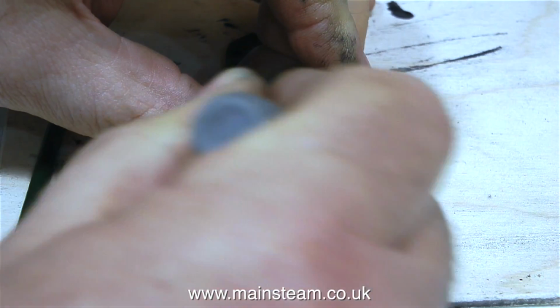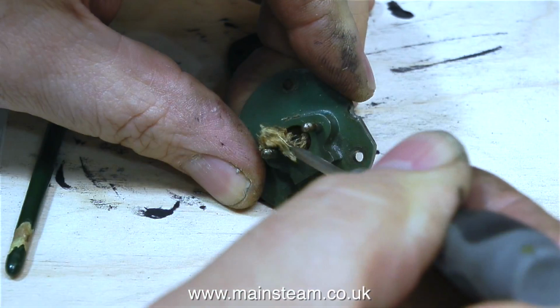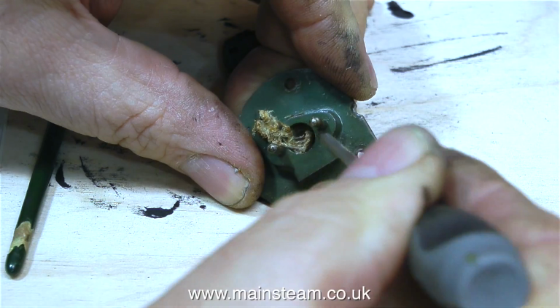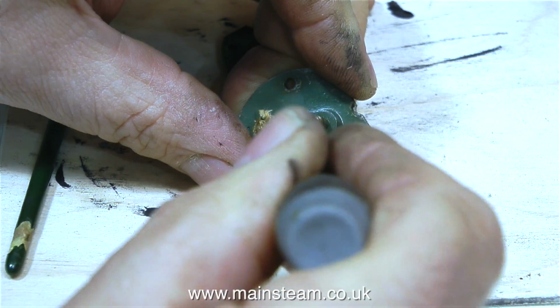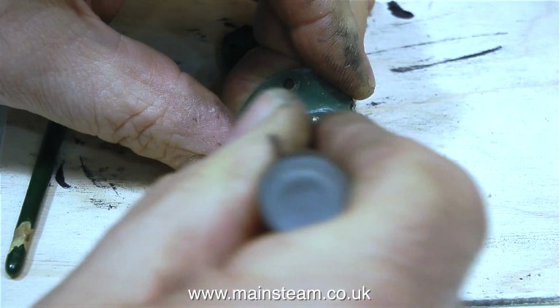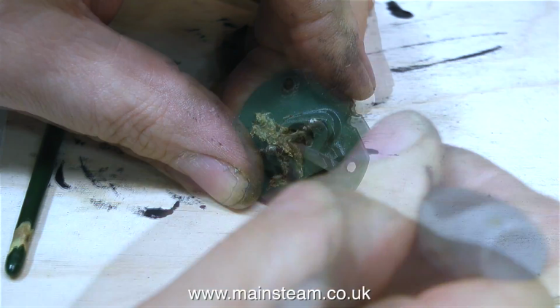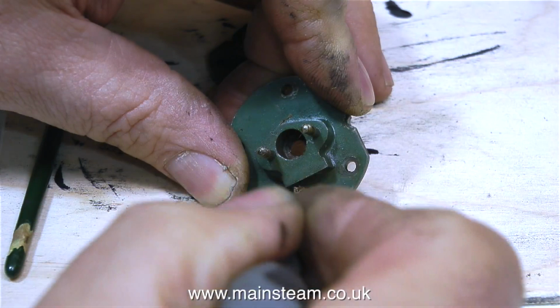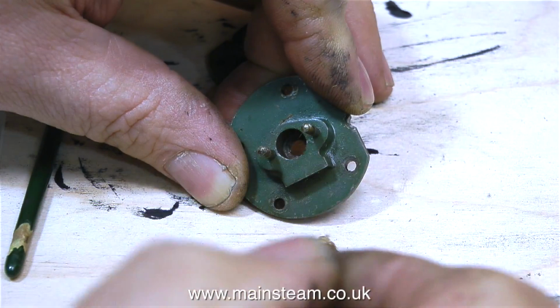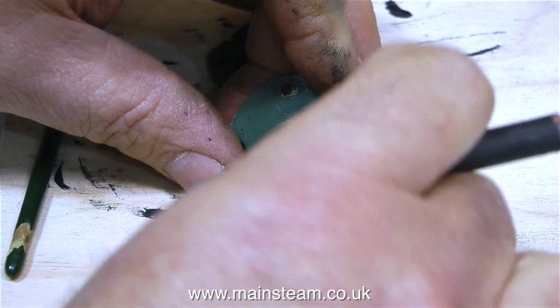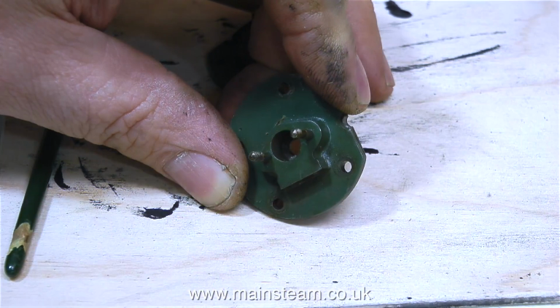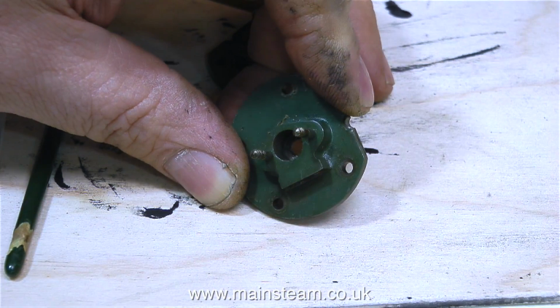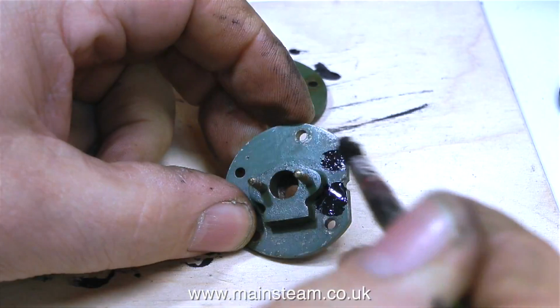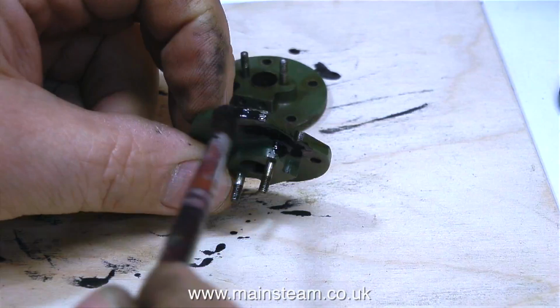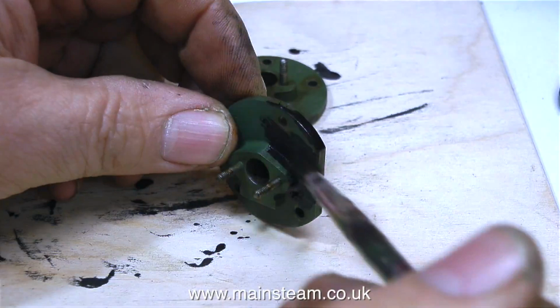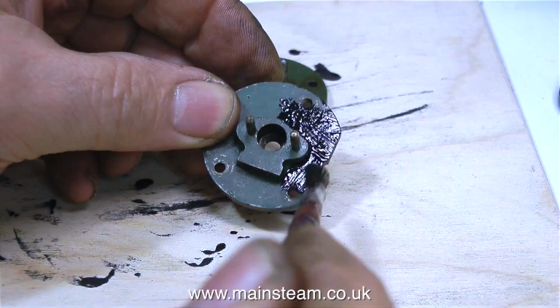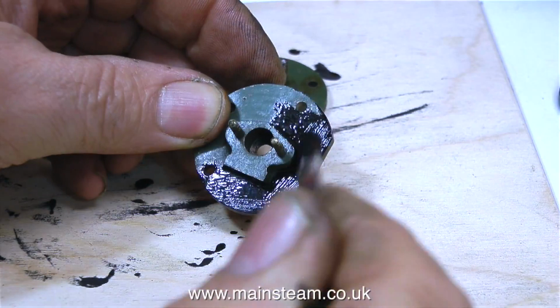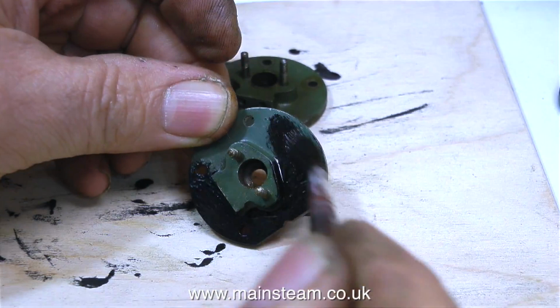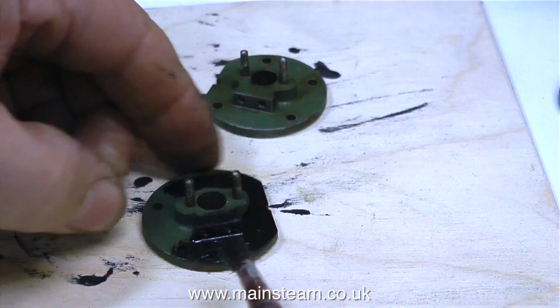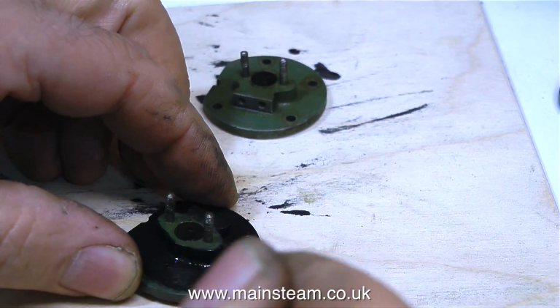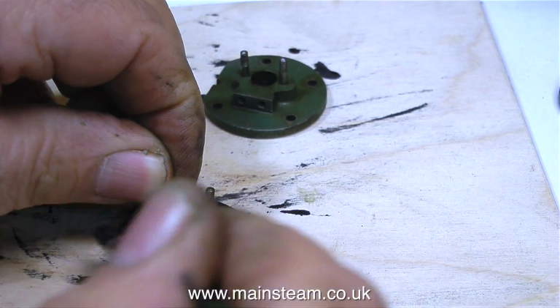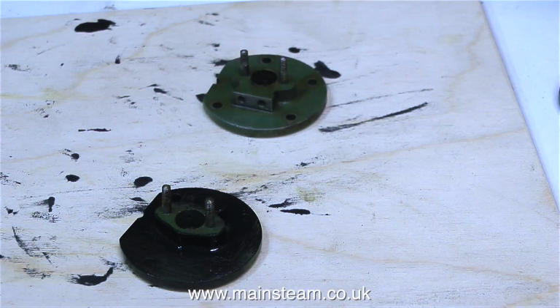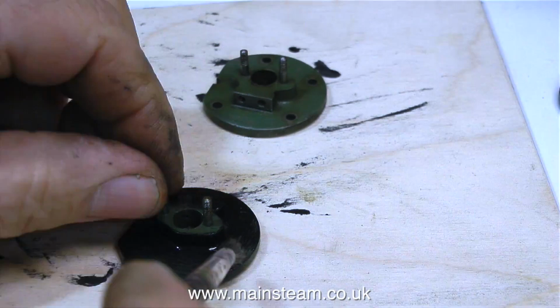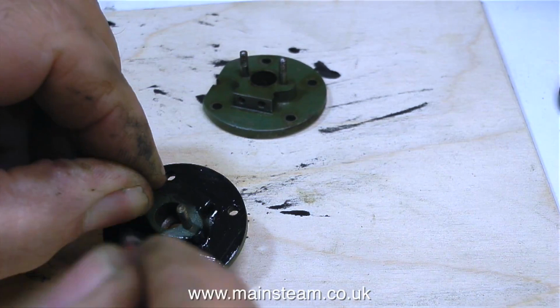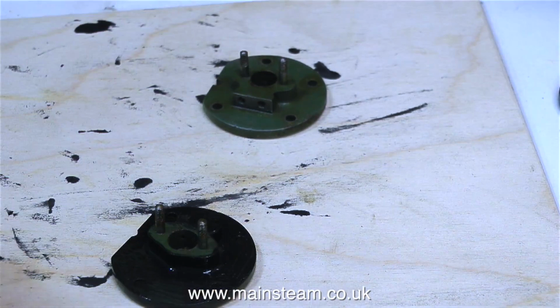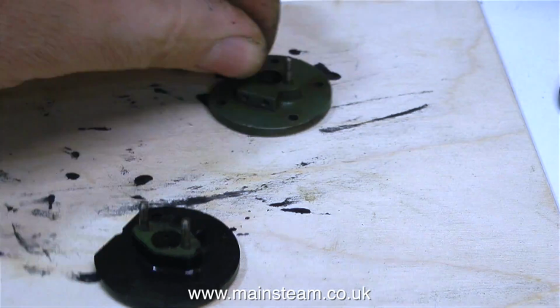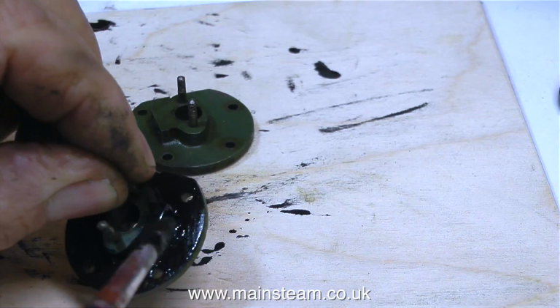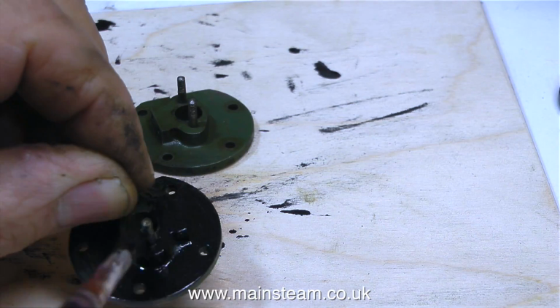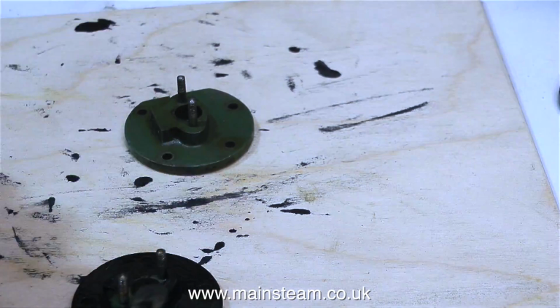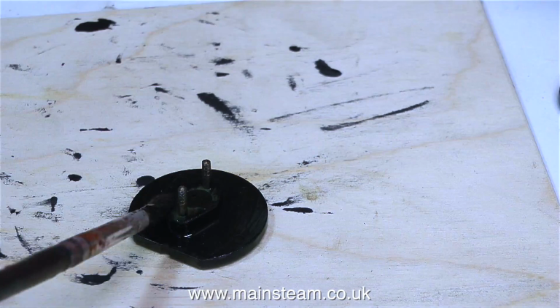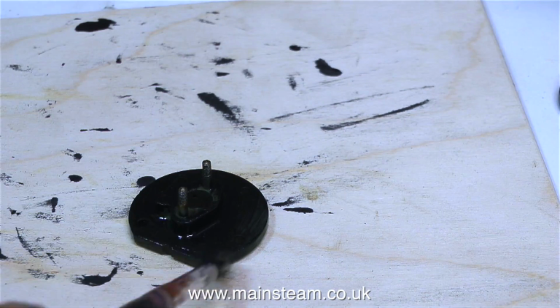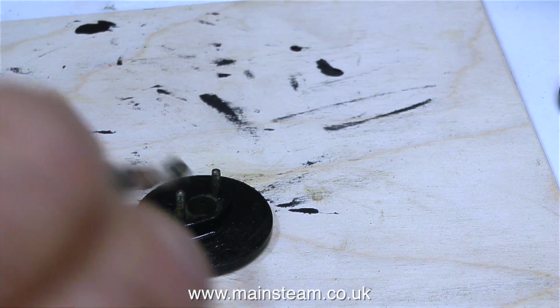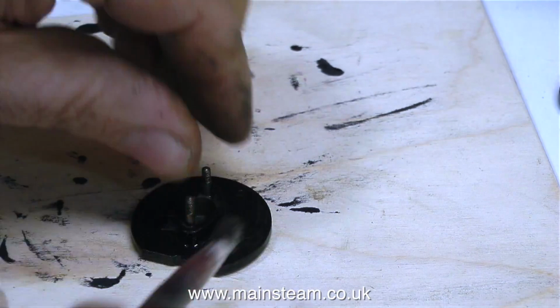I'm going to replace it with some new old stock, because I do not like the modern graphite yarn. And just in case any experts are hovering over the keyboard — yes, I am aware that I can use O-rings instead of graphite yarn, but I'm not going to. I'm going to use graphite yarn.